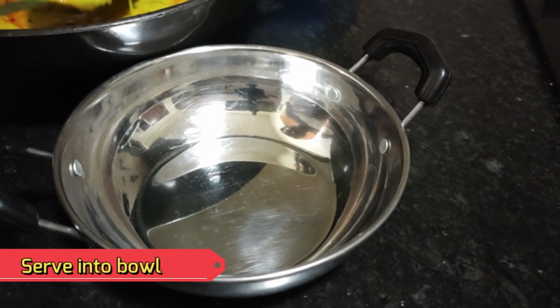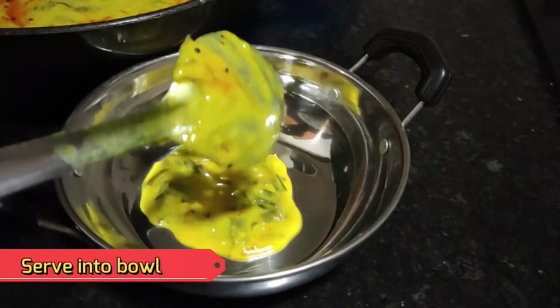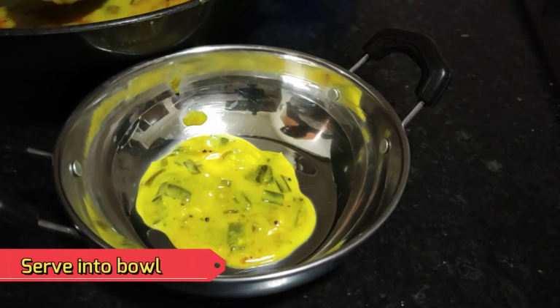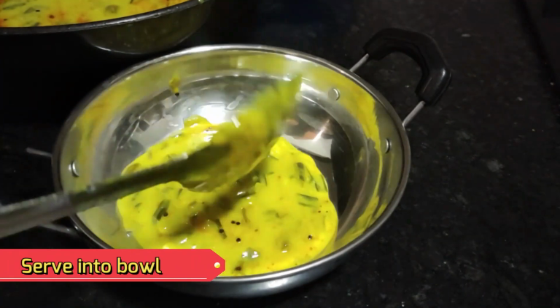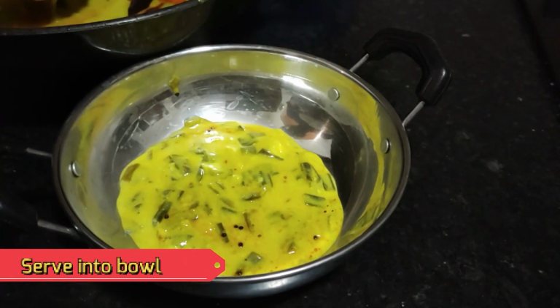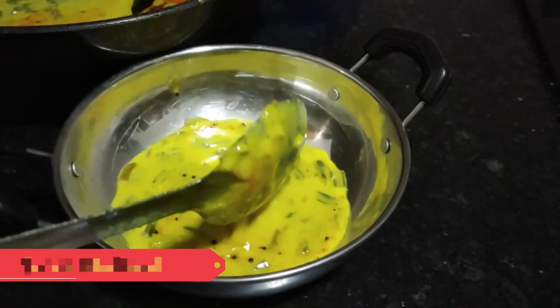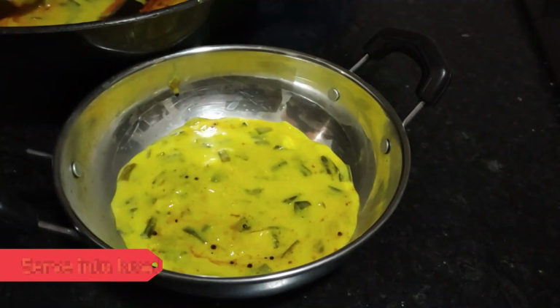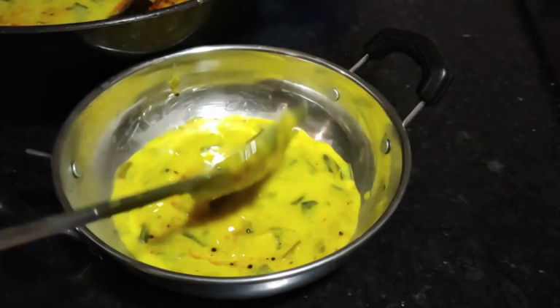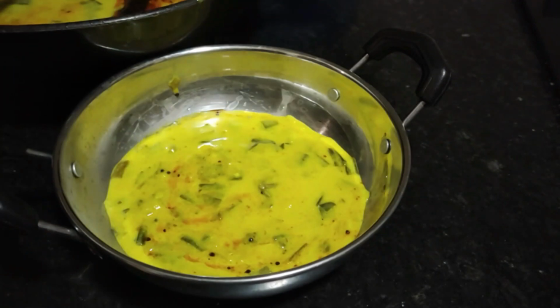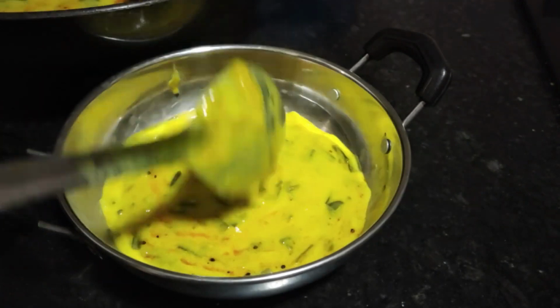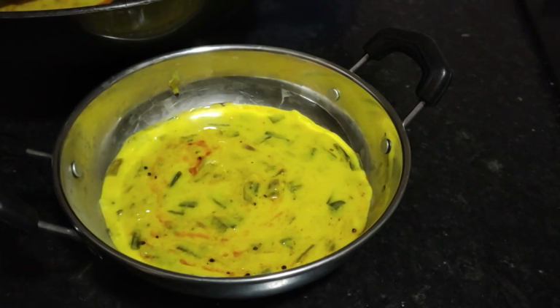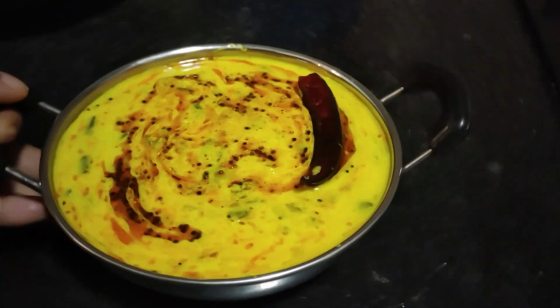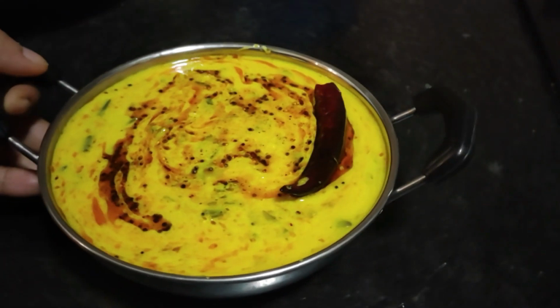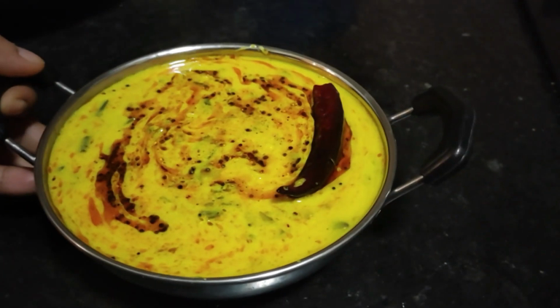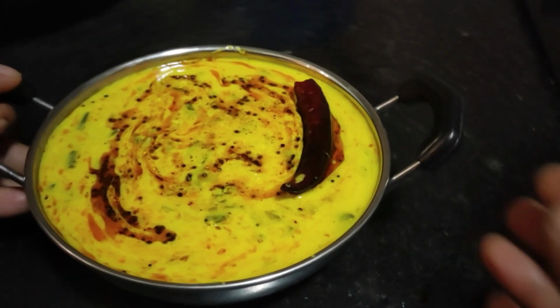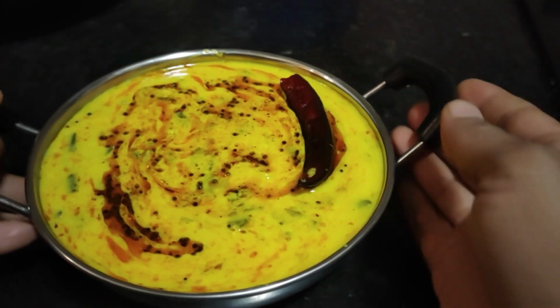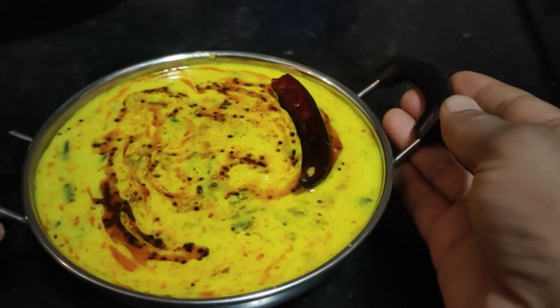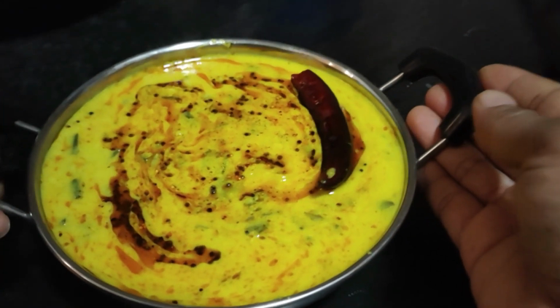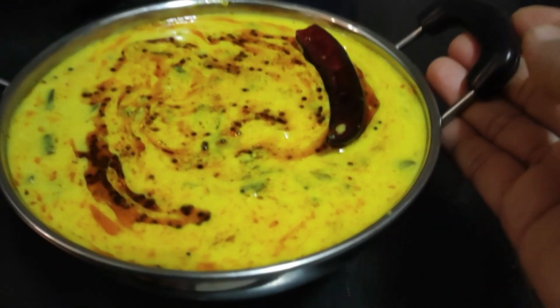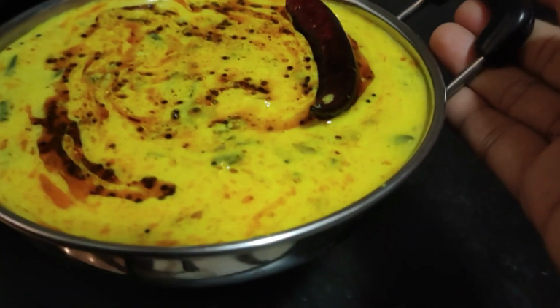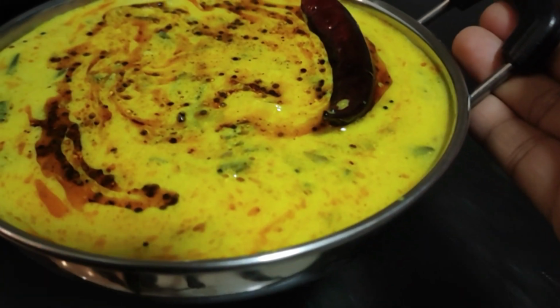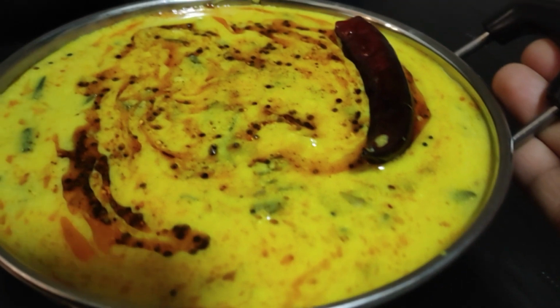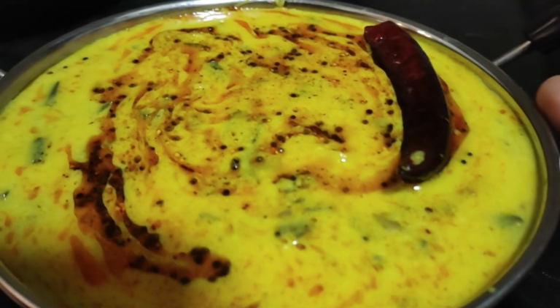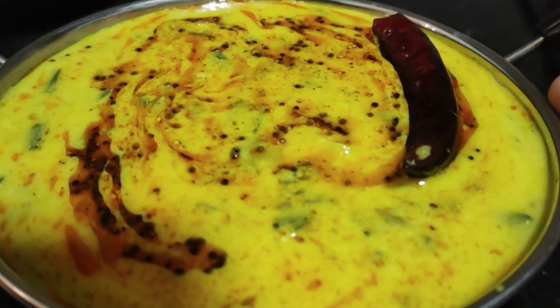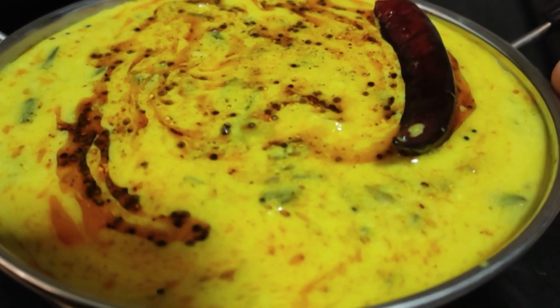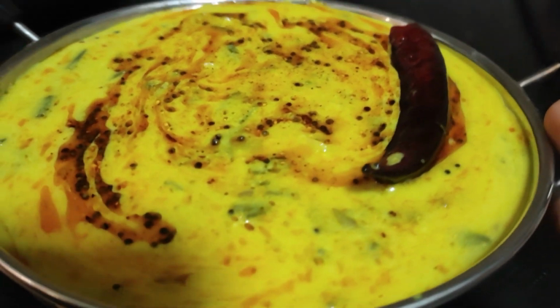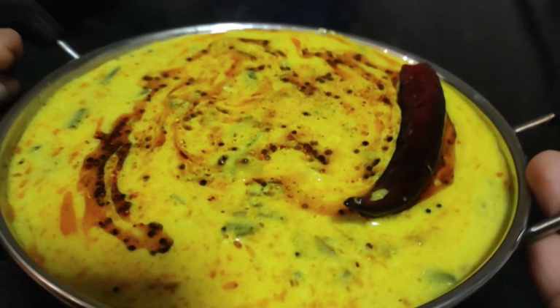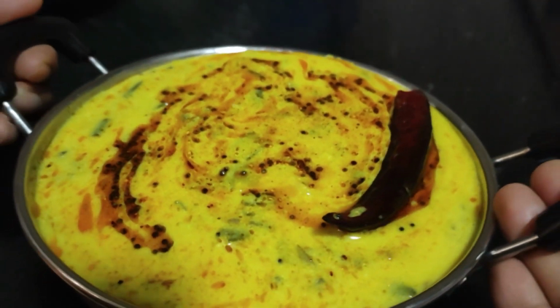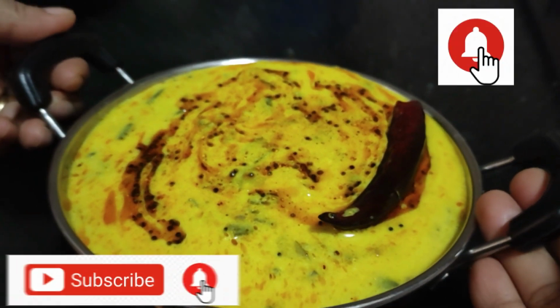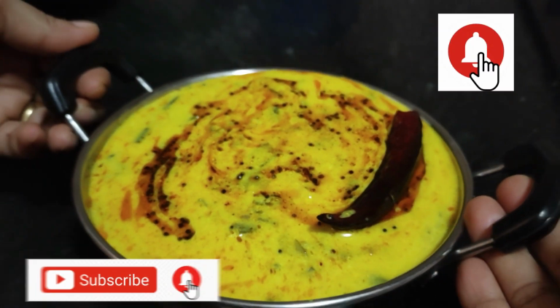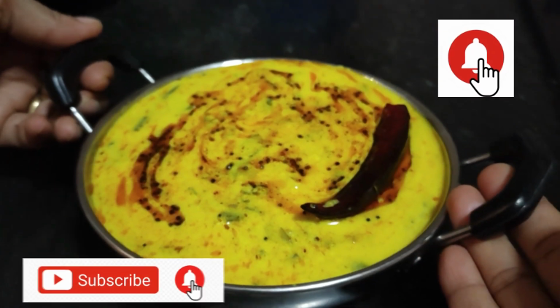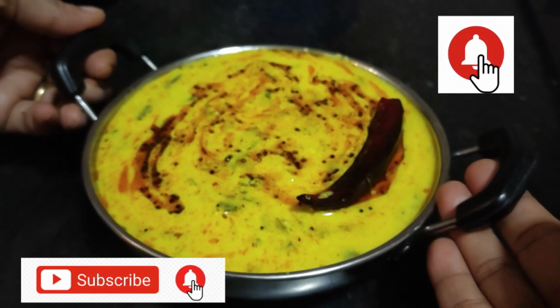If you like this recipe, please like it. Enjoy this recipe with hot rice or a hot roti. It is very tasty.